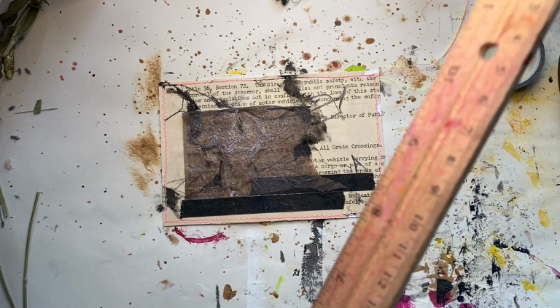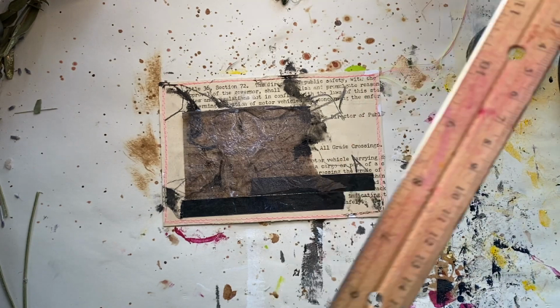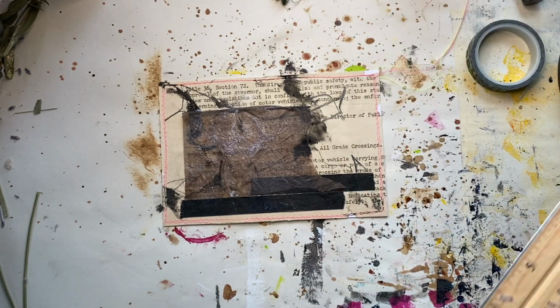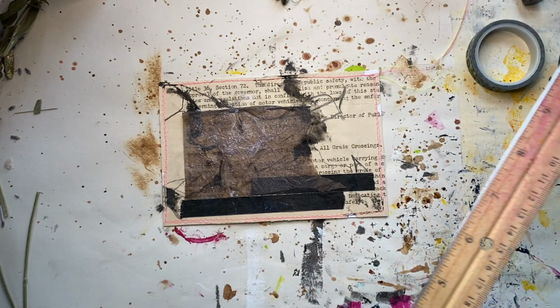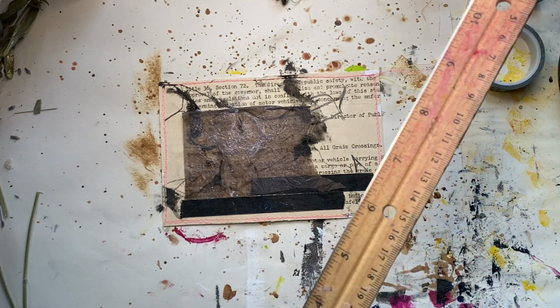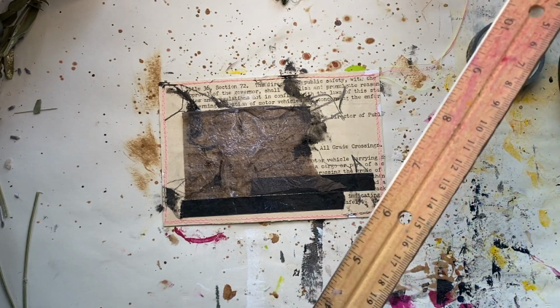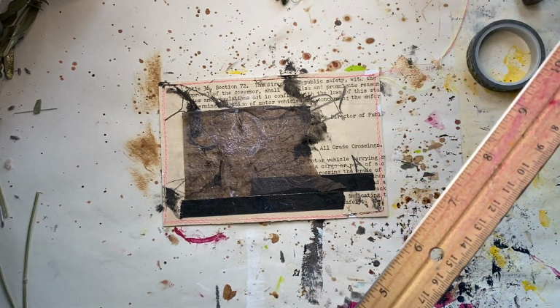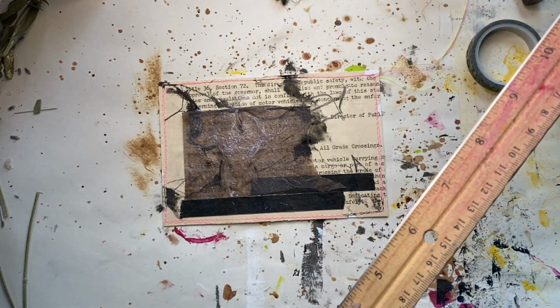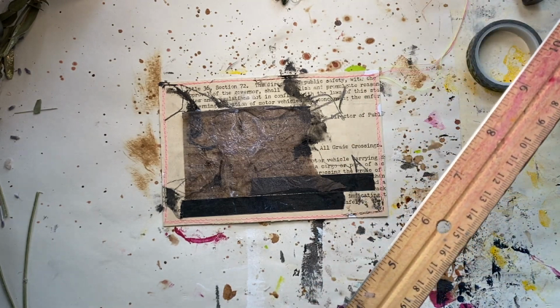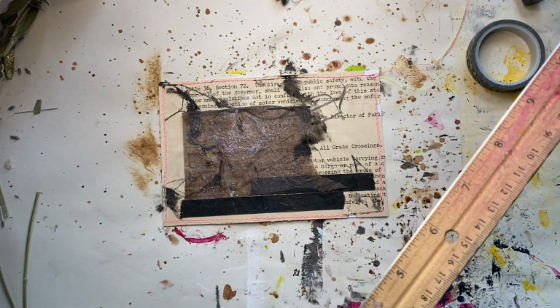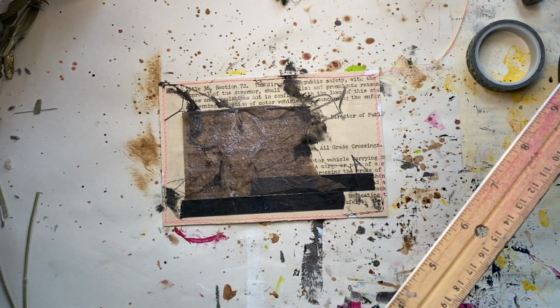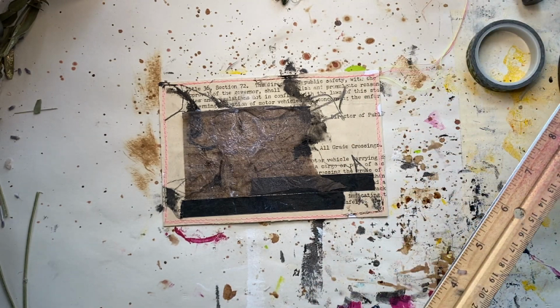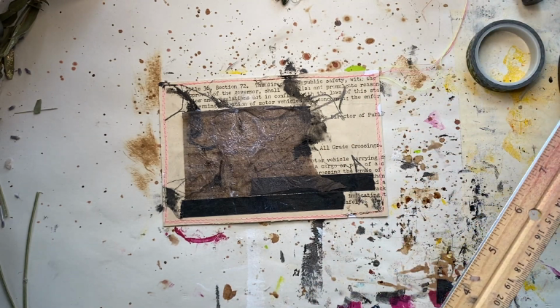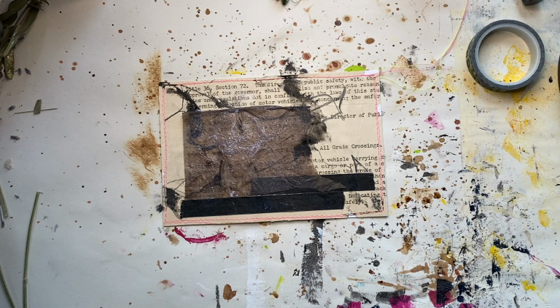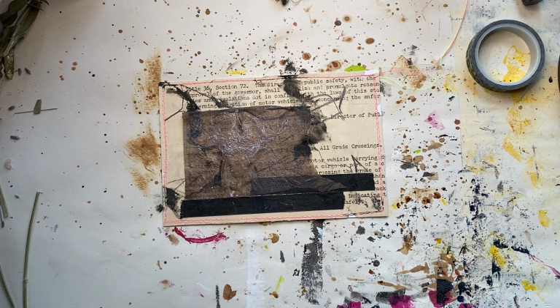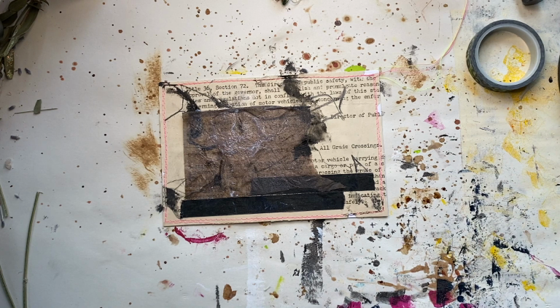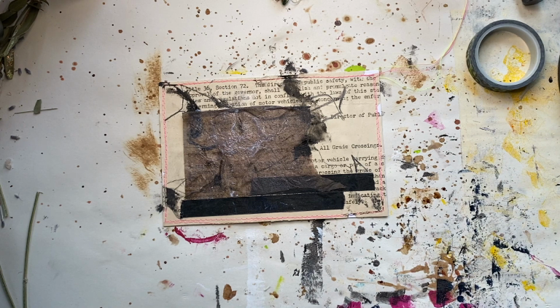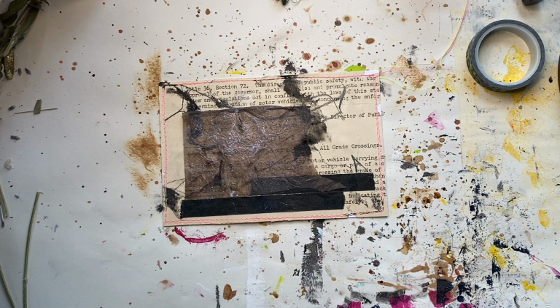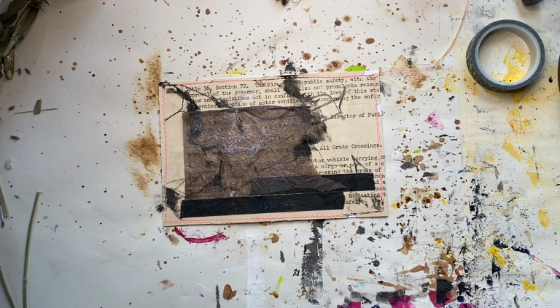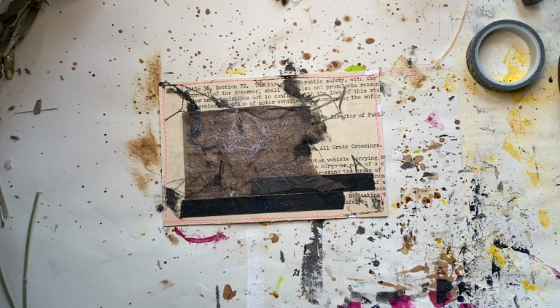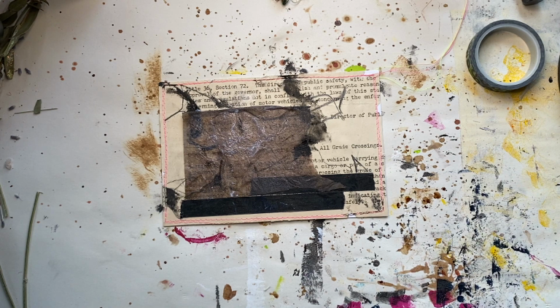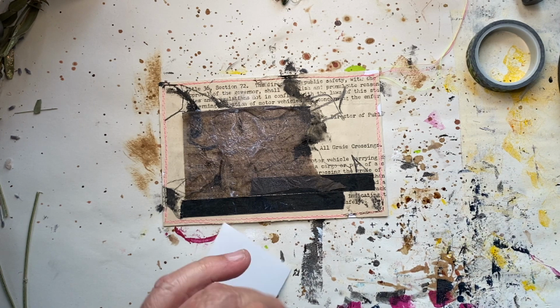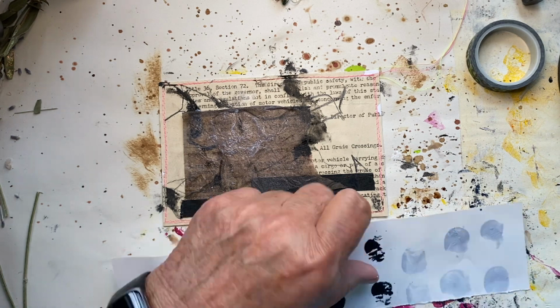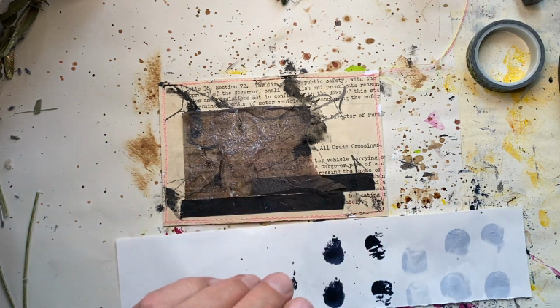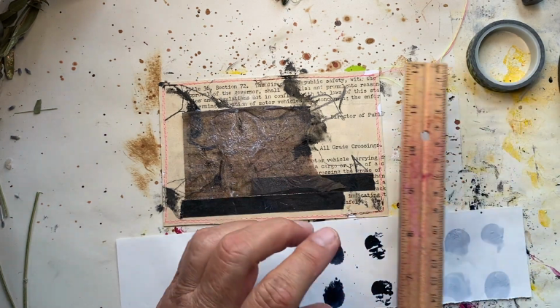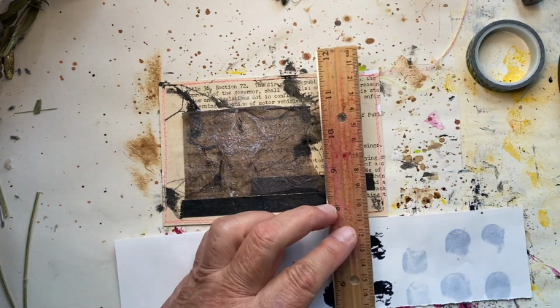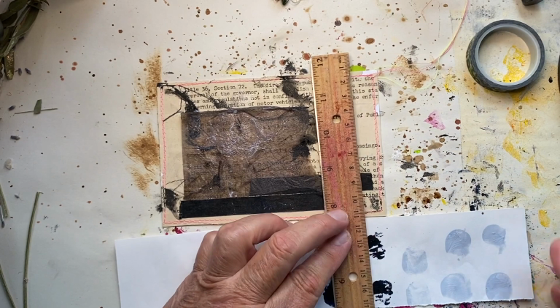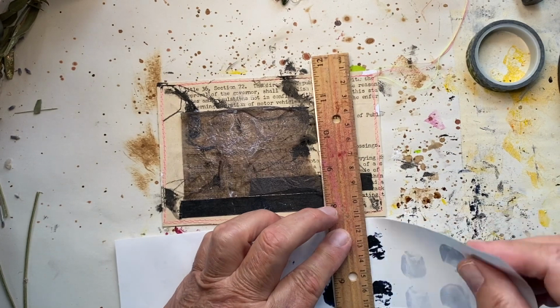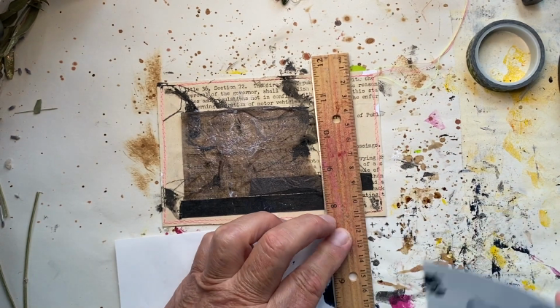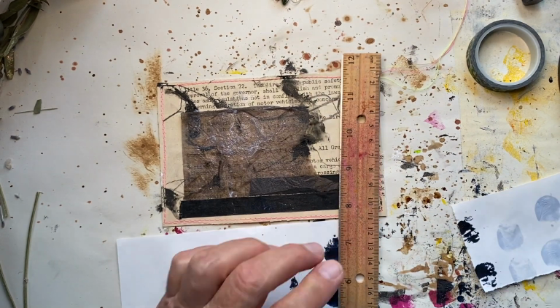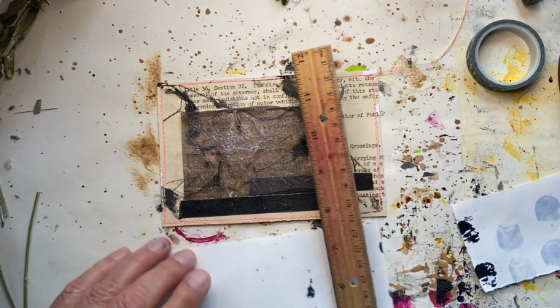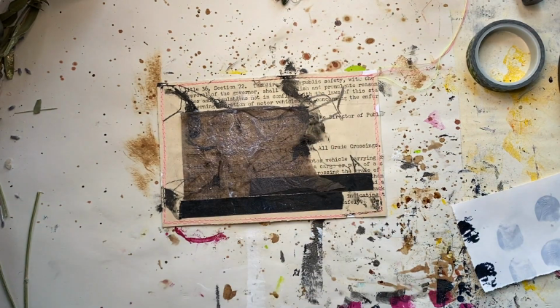I ordered these from Amazon — I got a set of three of them and they've all got different chunks taken out of them. Let me do that one more time — I'm going to tear that piece off.